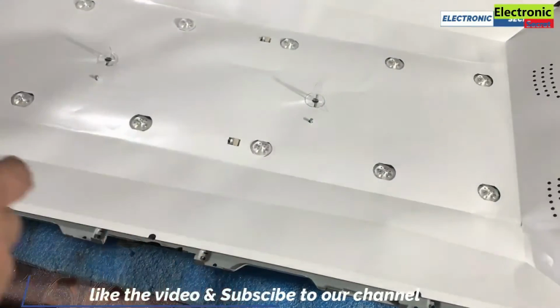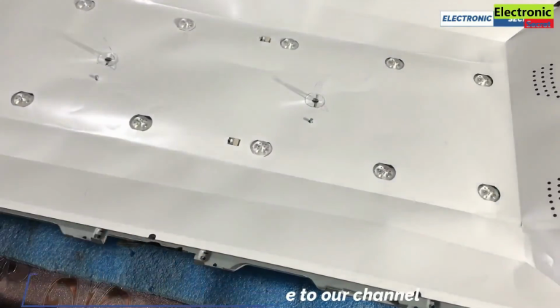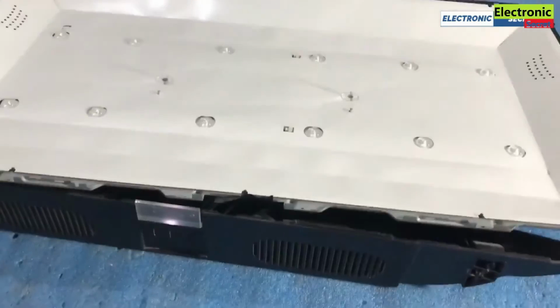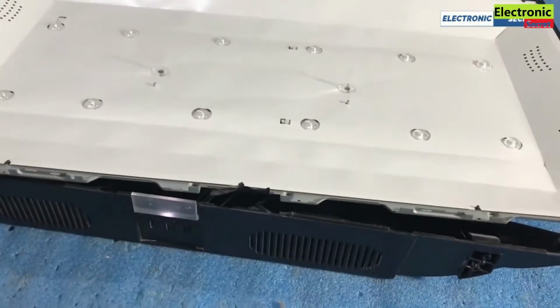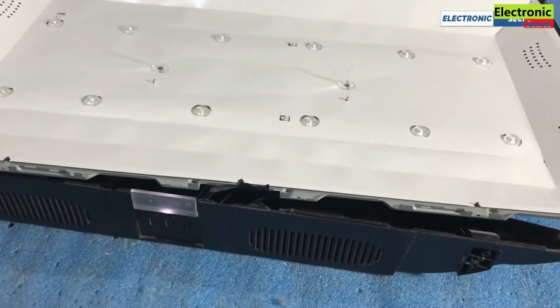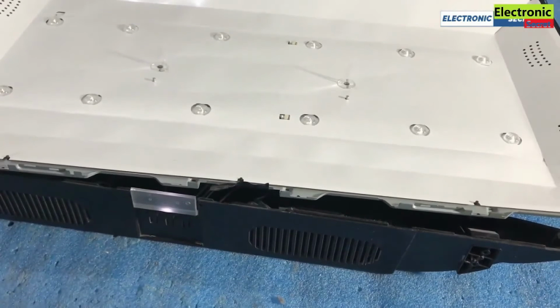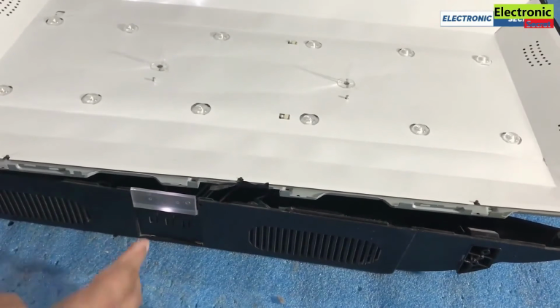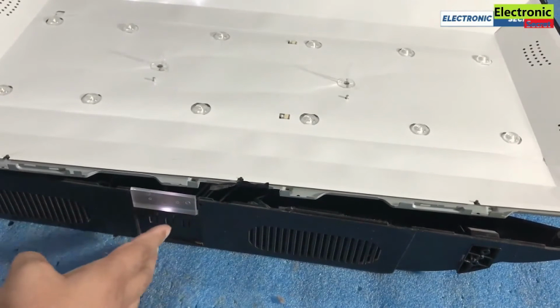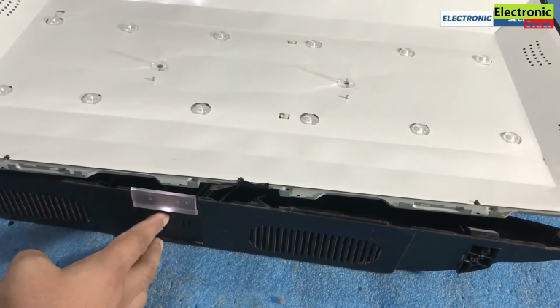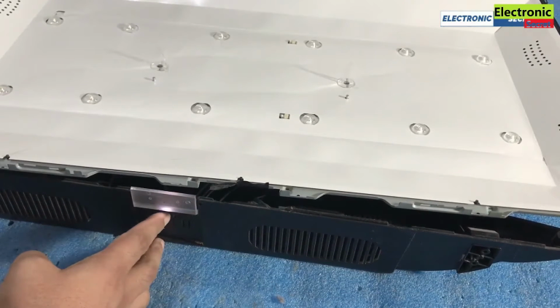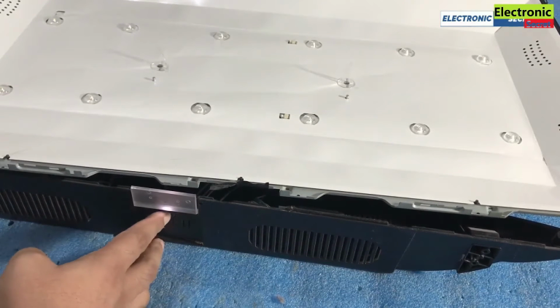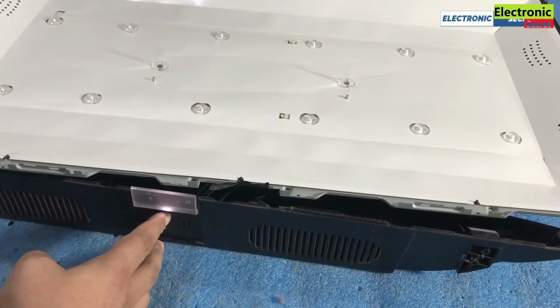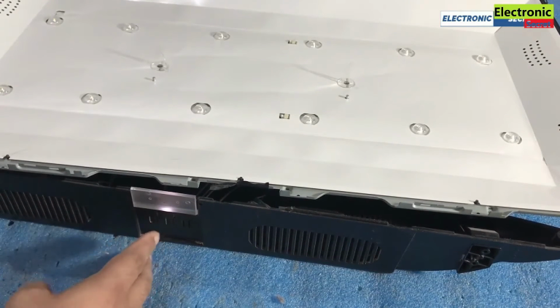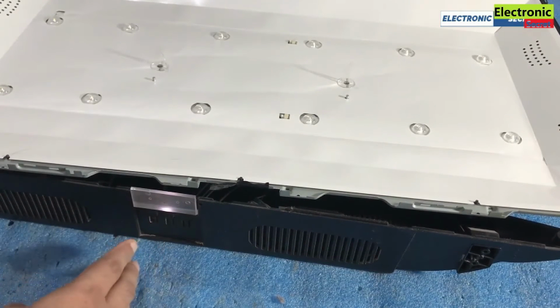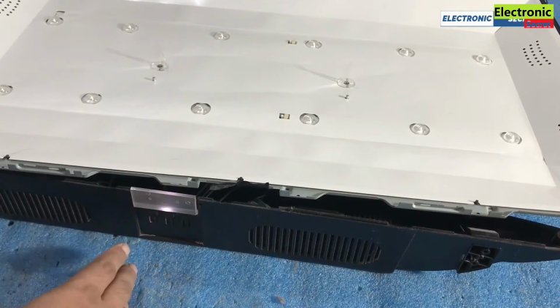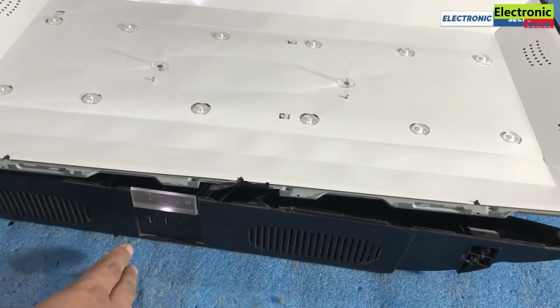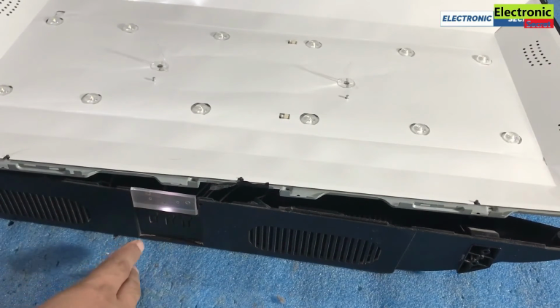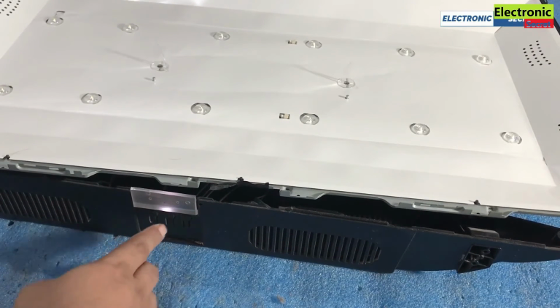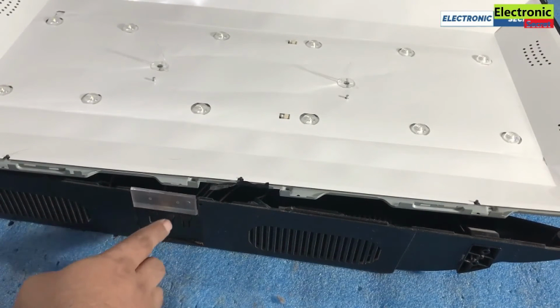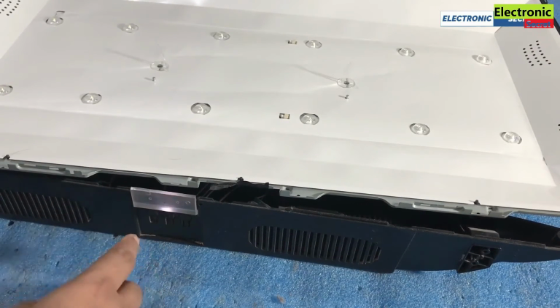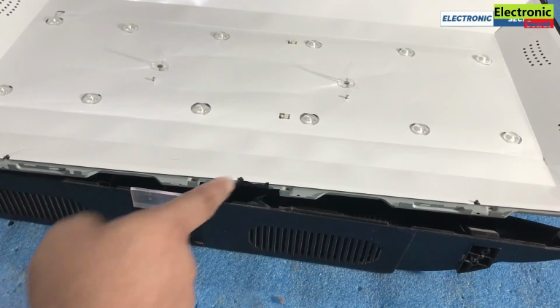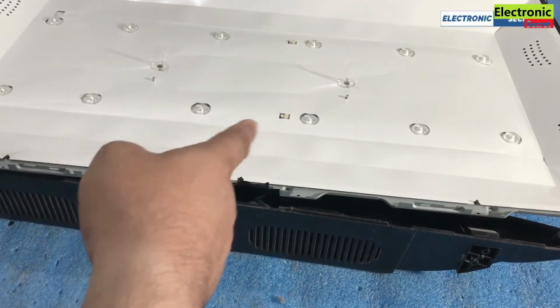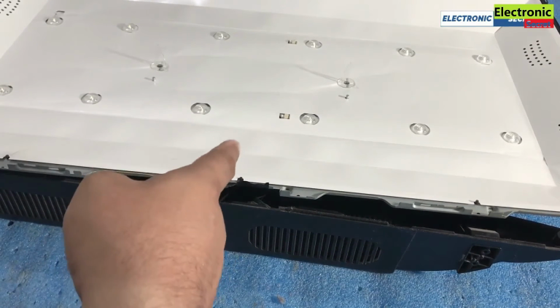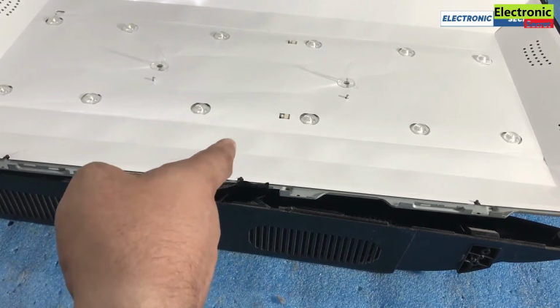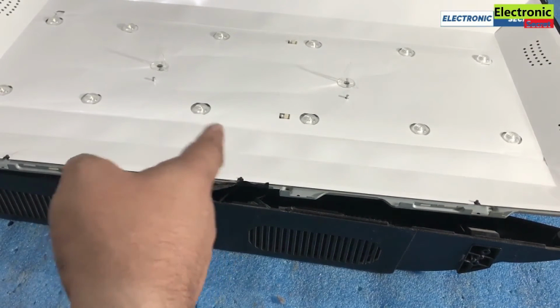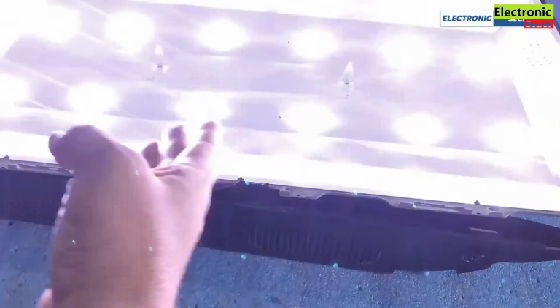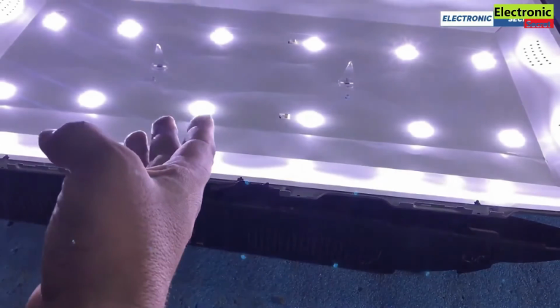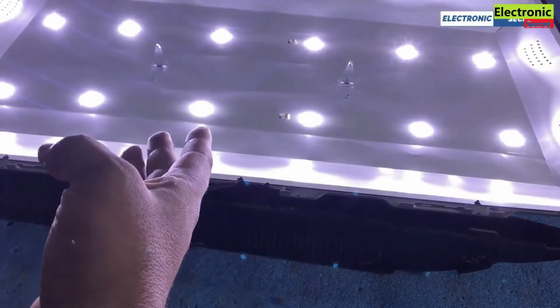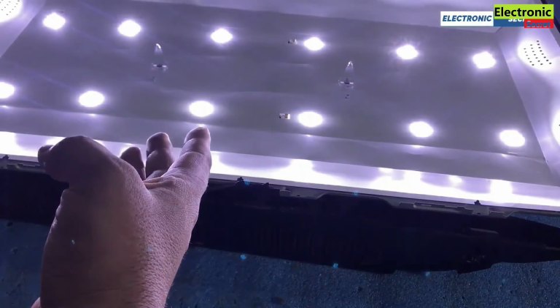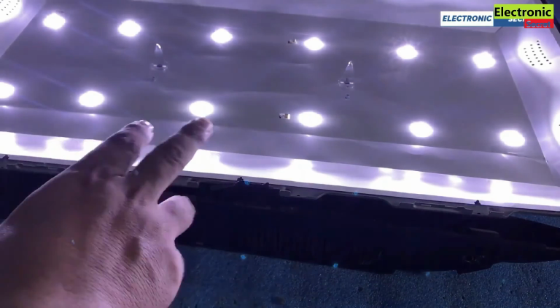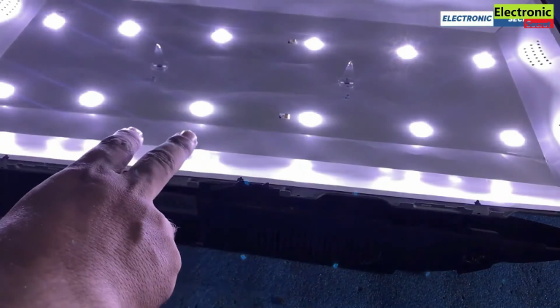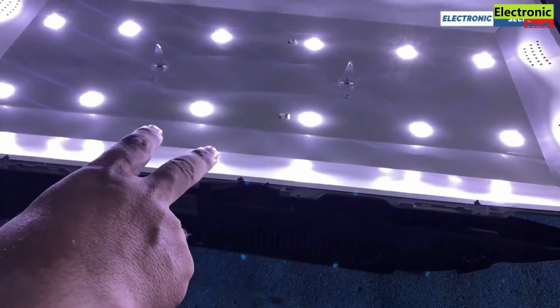After installing the new lights, turn the TV on to check whether they work or not. As you can see, the lights are now working.